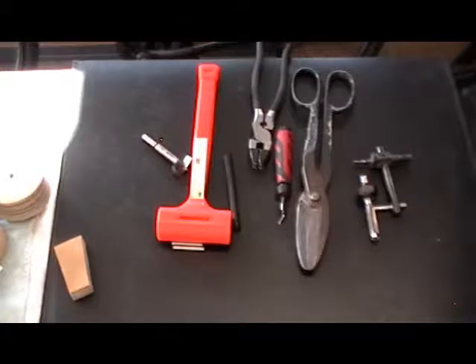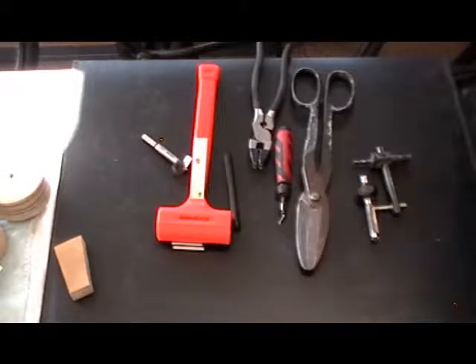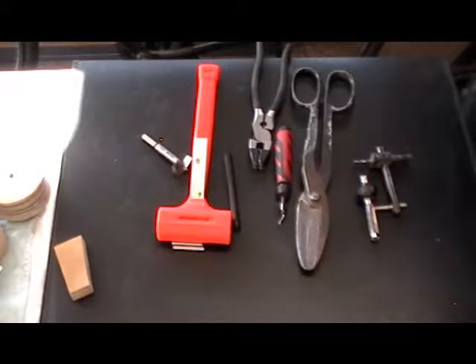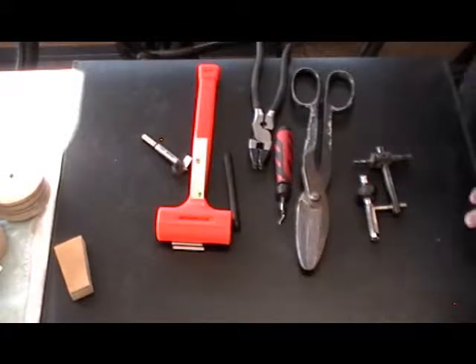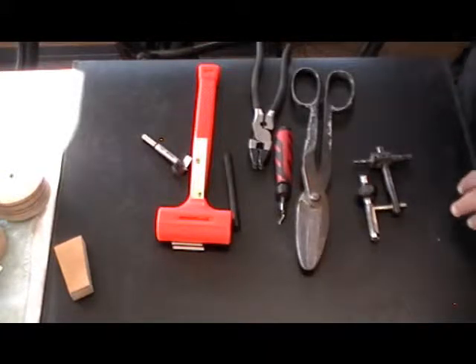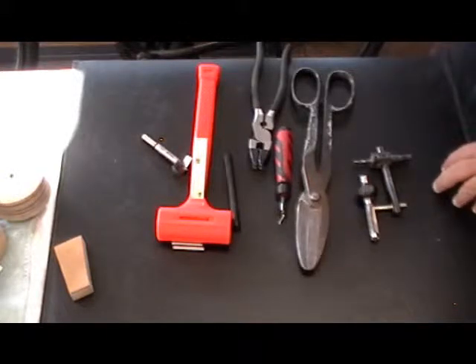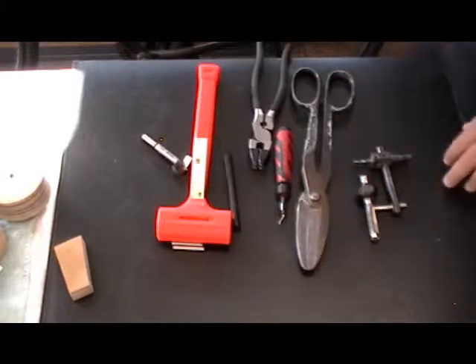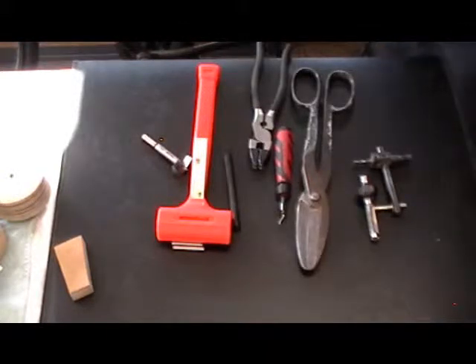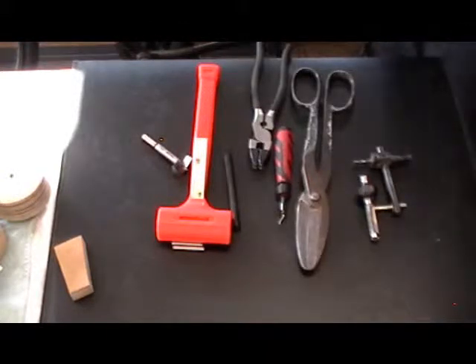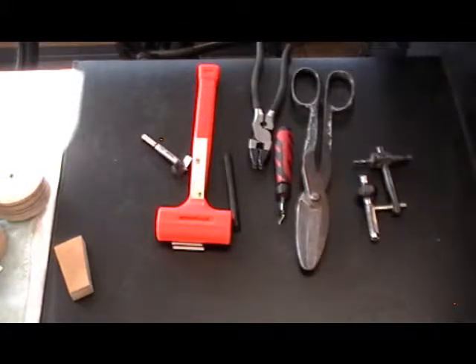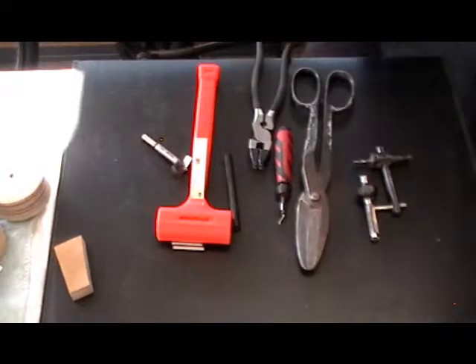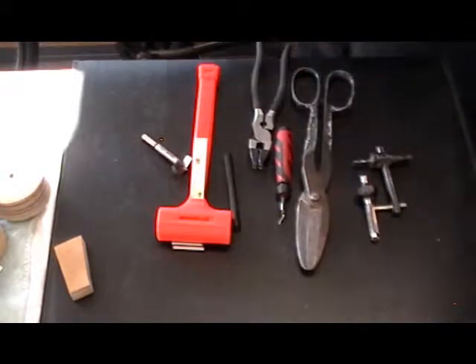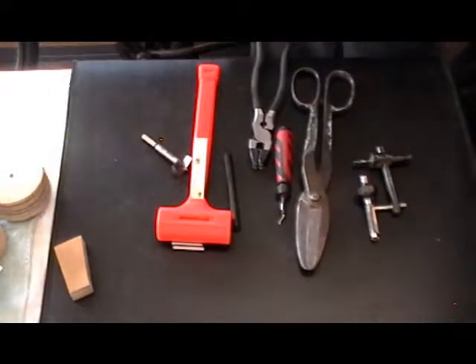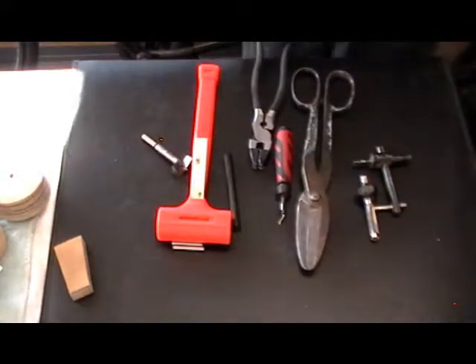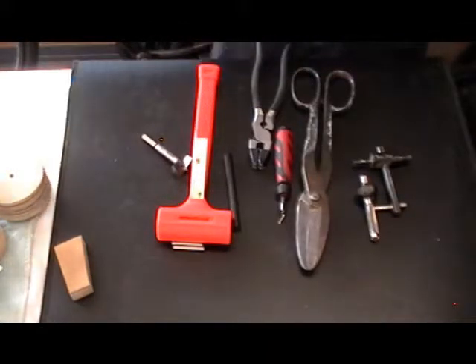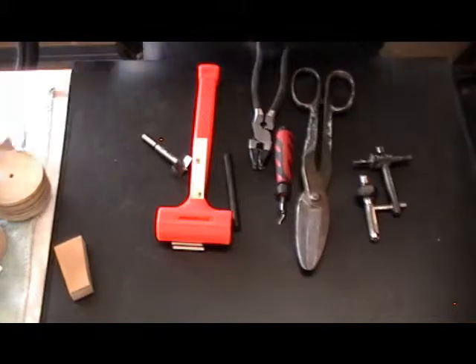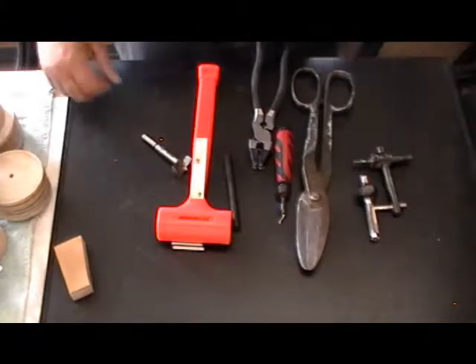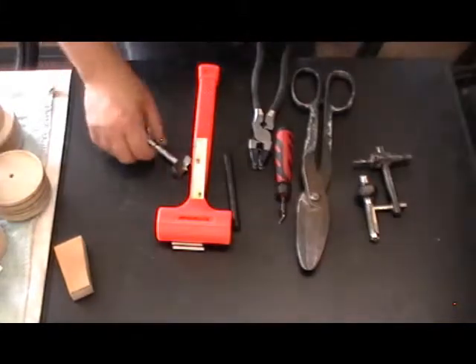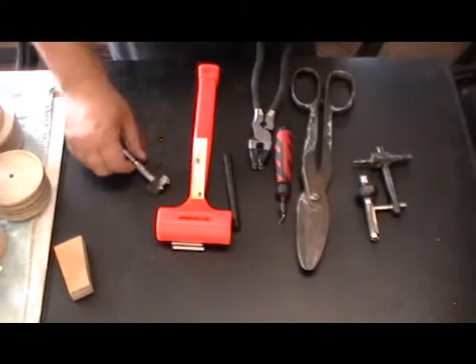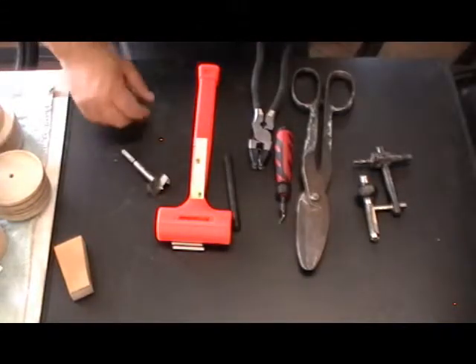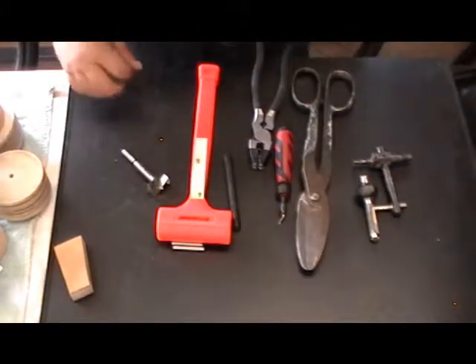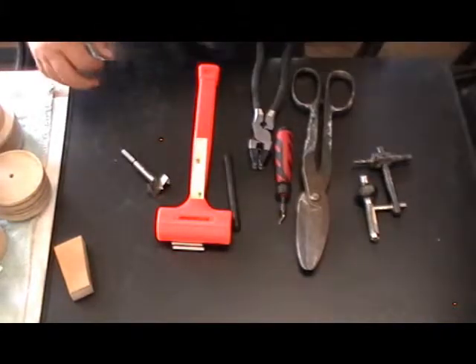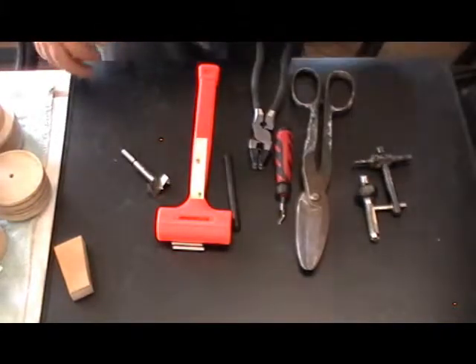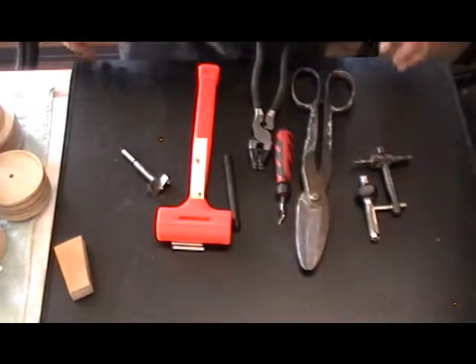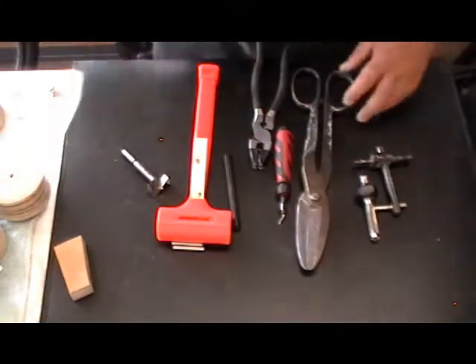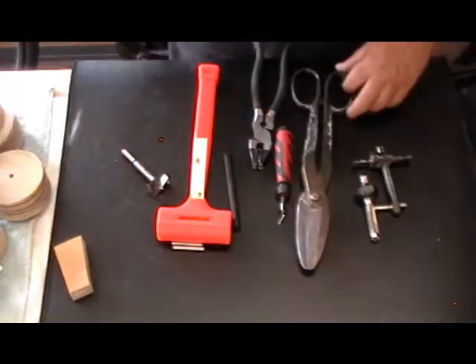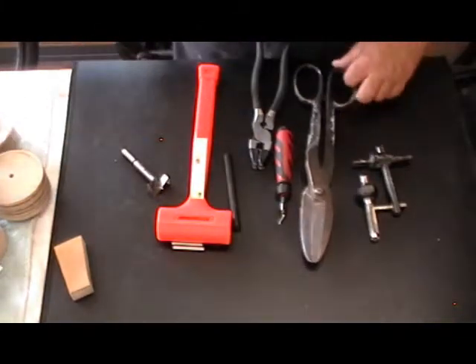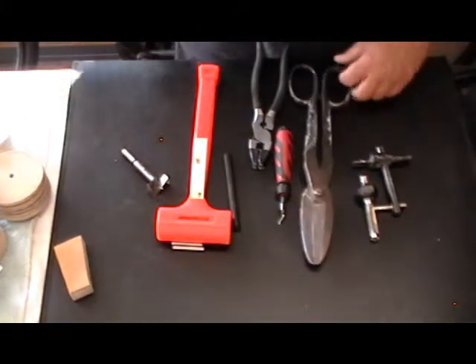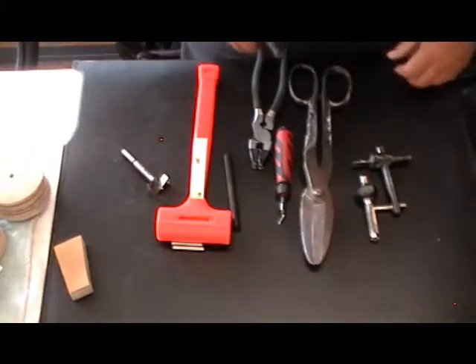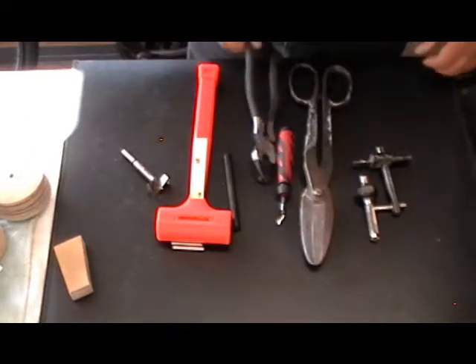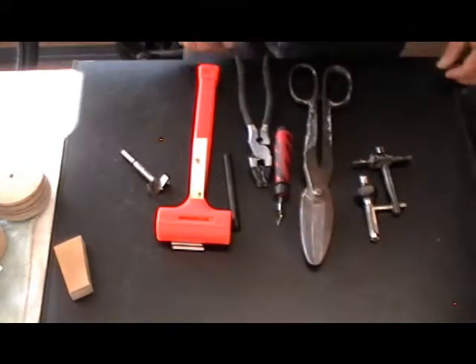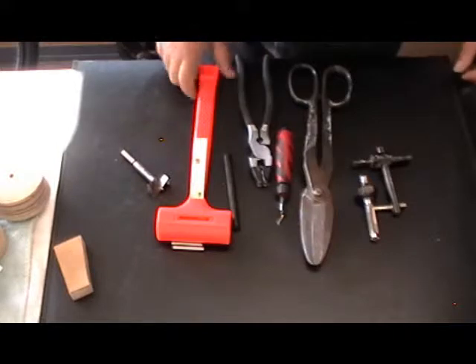Desert Bearhawk fans, I have here an array of tools. I touched on some of them in other videos, but I'm going to go through them all again so you know all the hand tools I'm using.